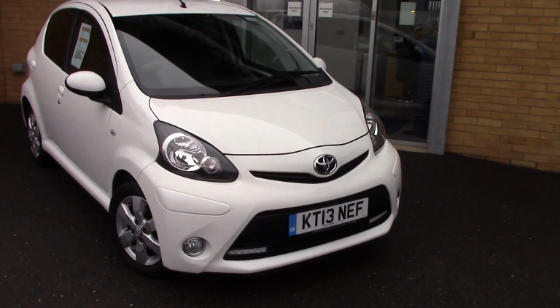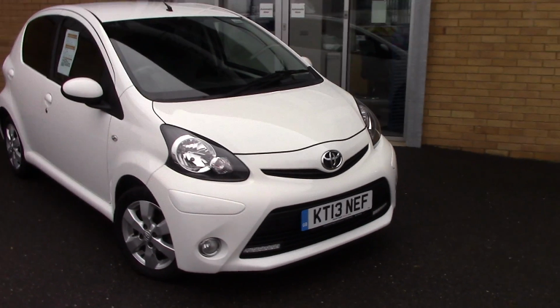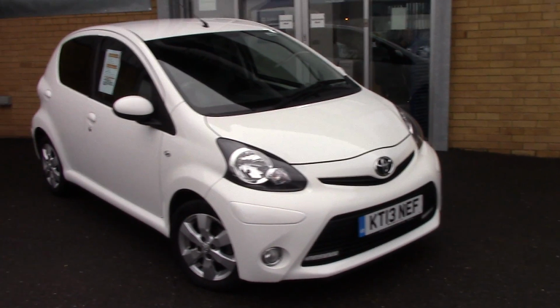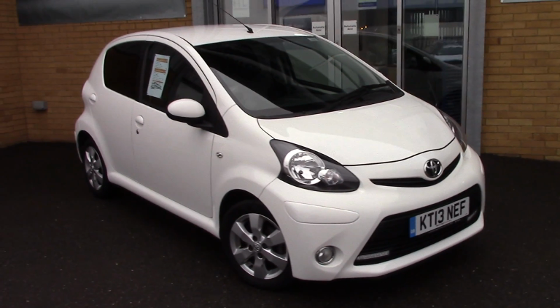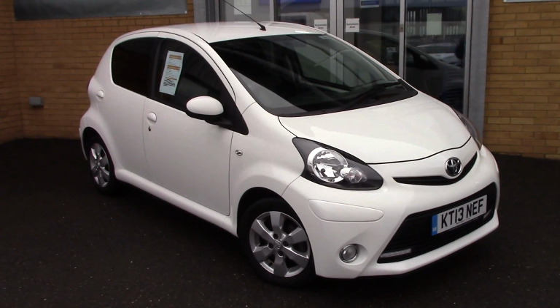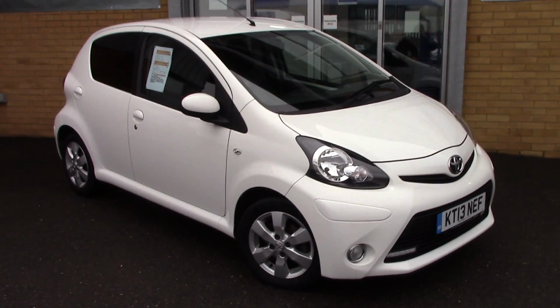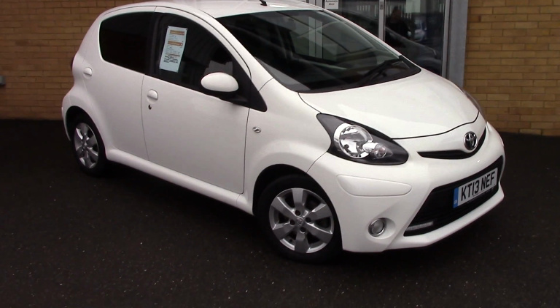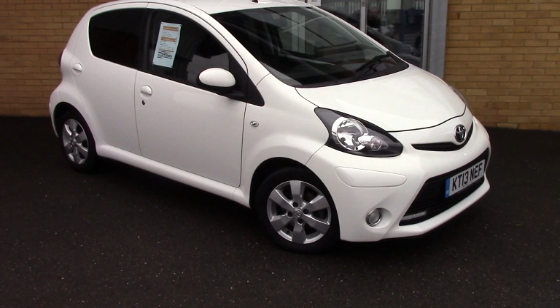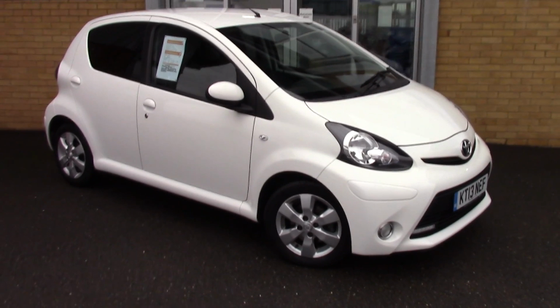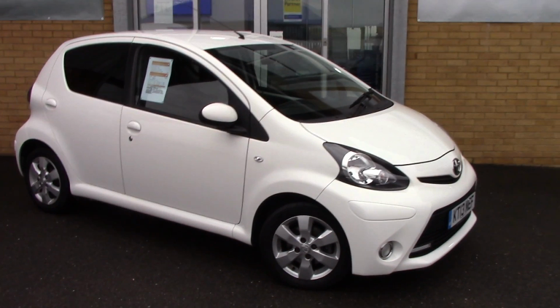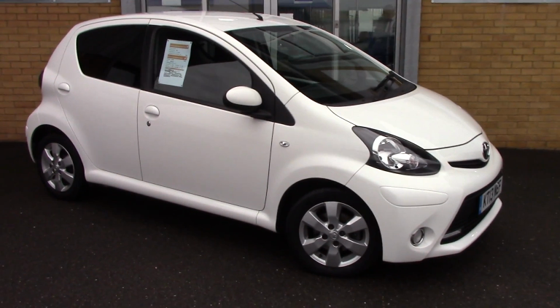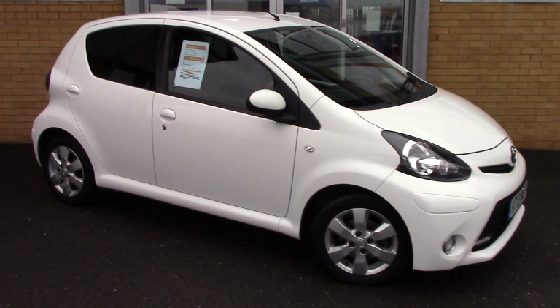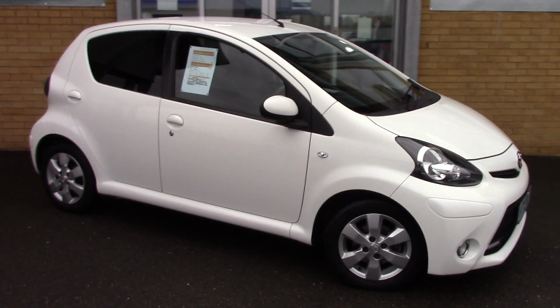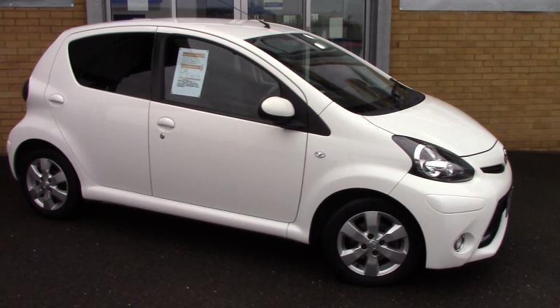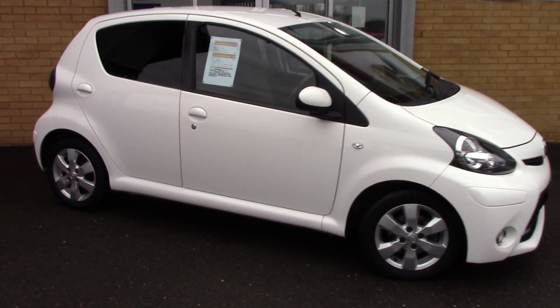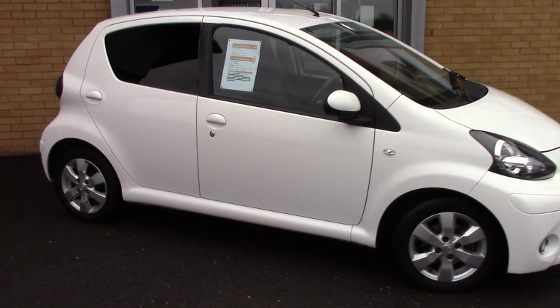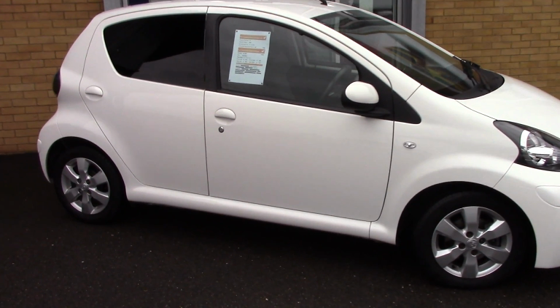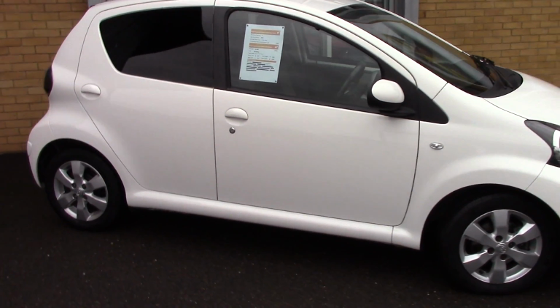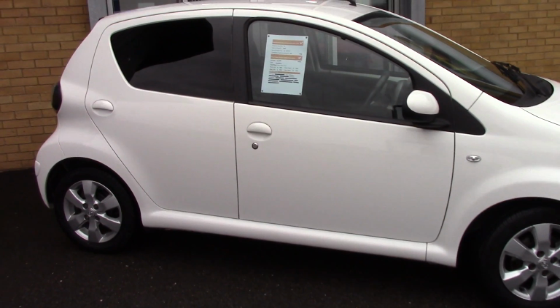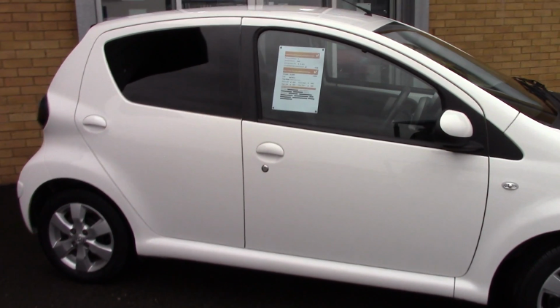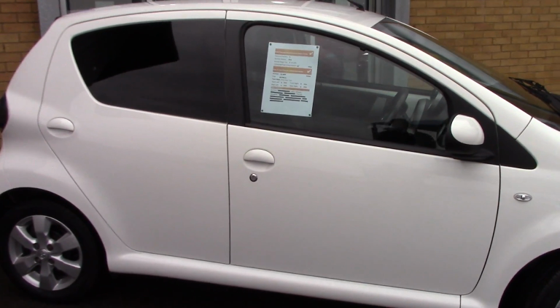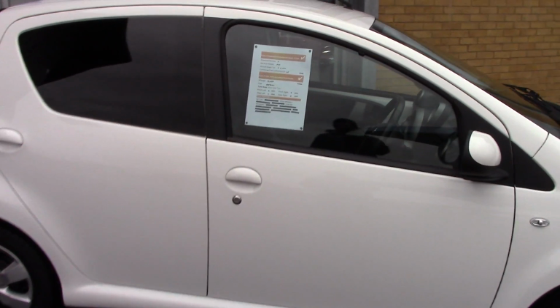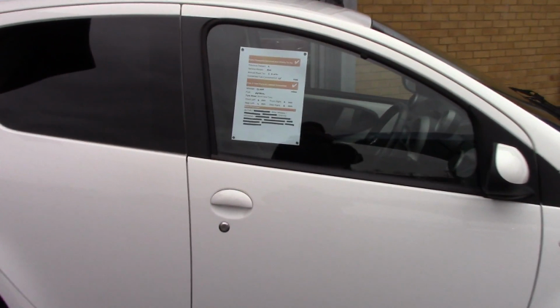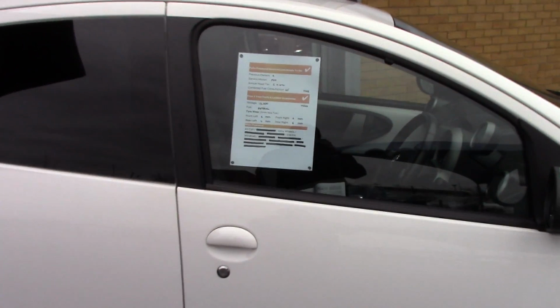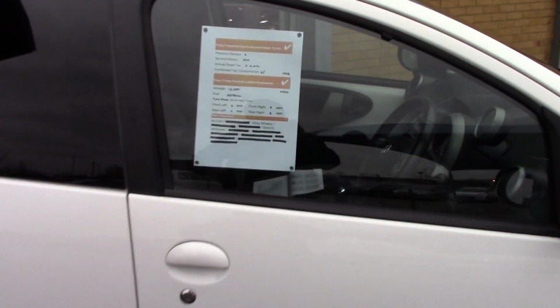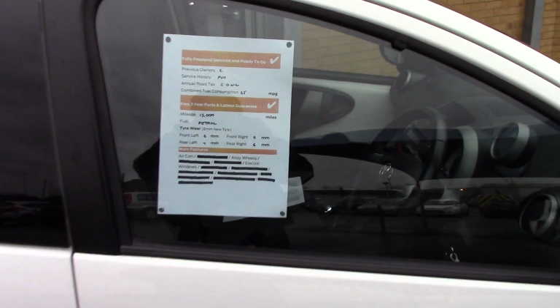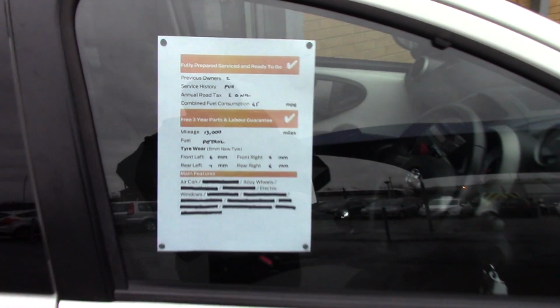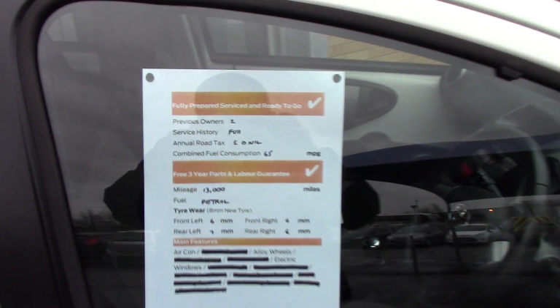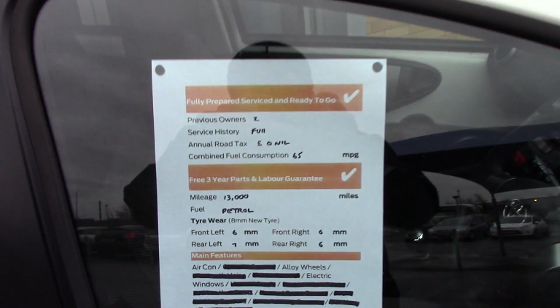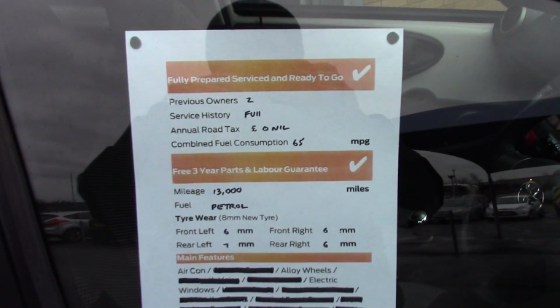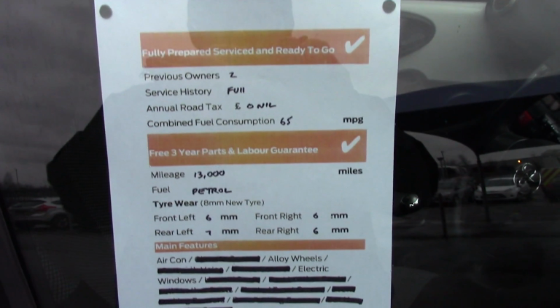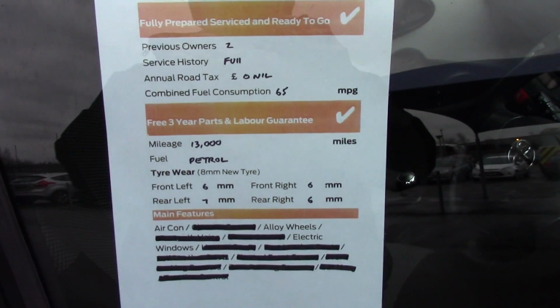As you can see this is a lovely little vehicle and a great example. And finally, here is an overall summary of all of this vehicle's key features.